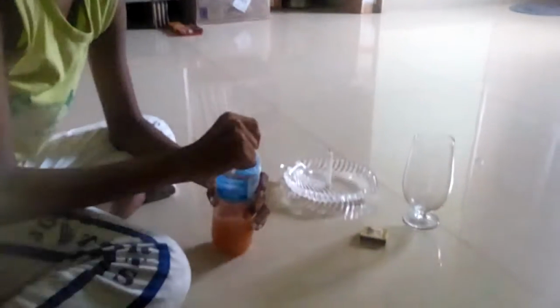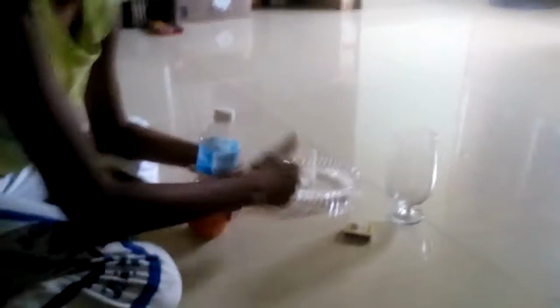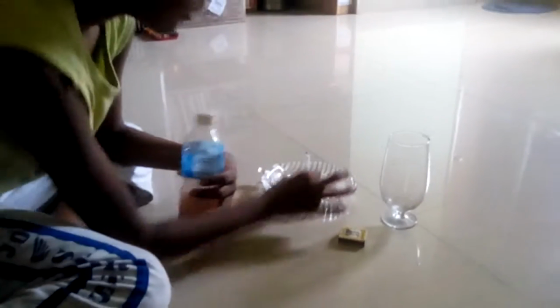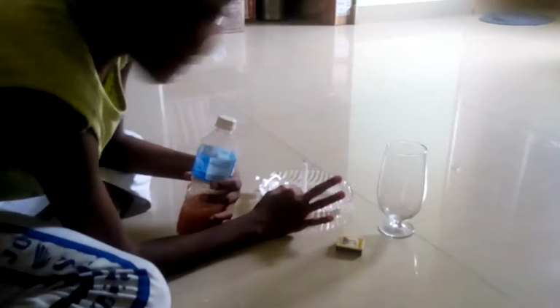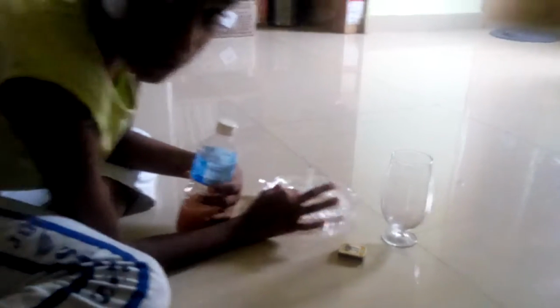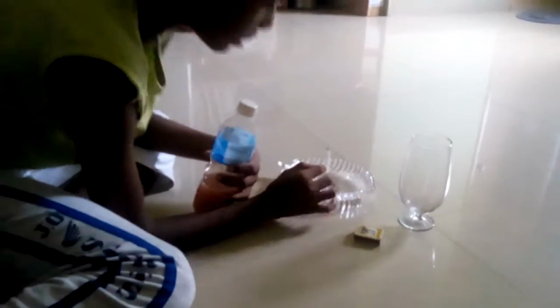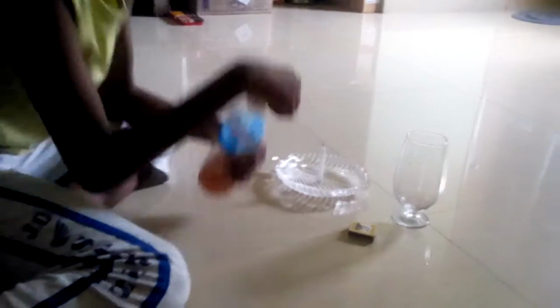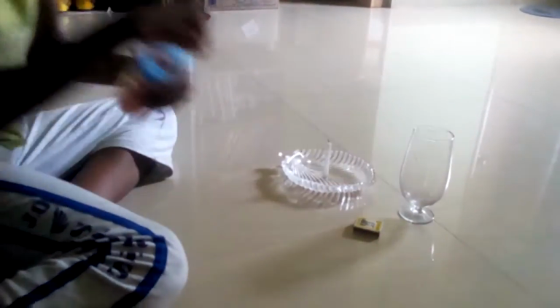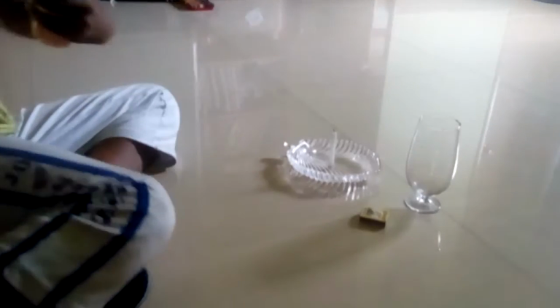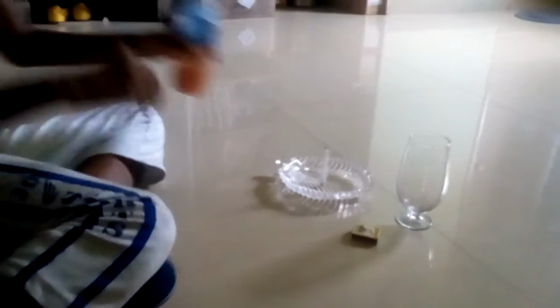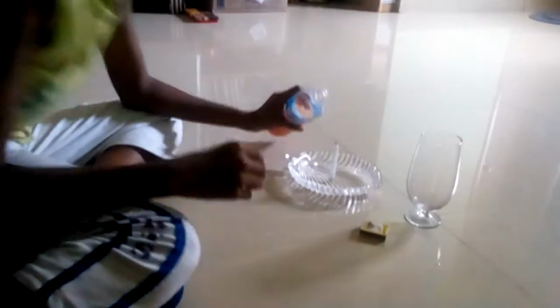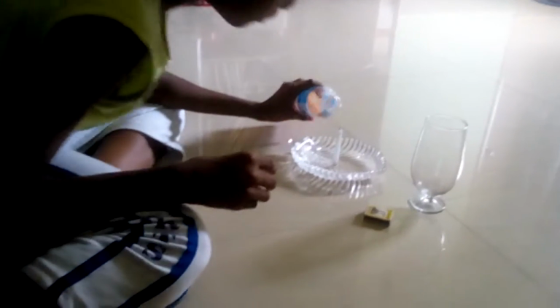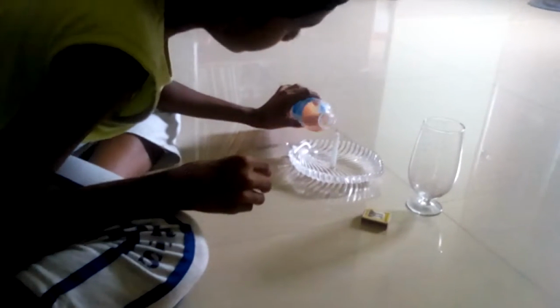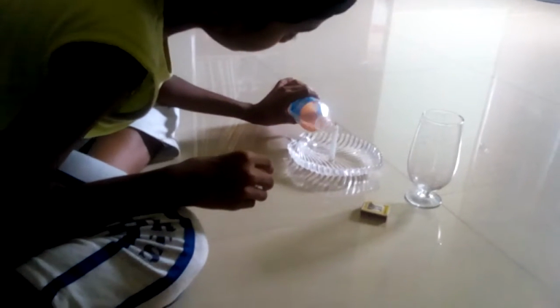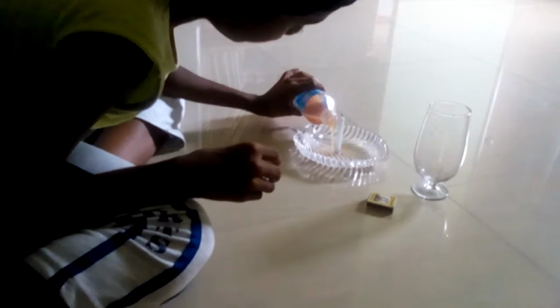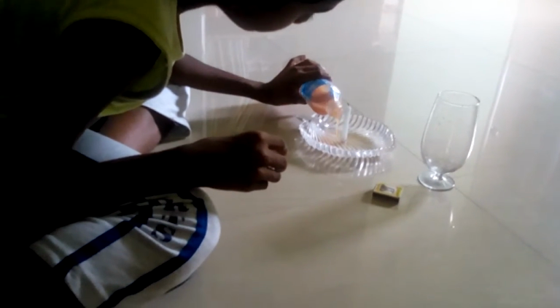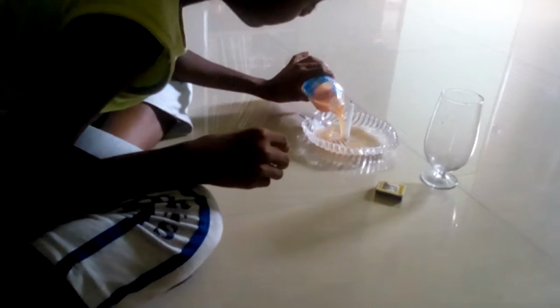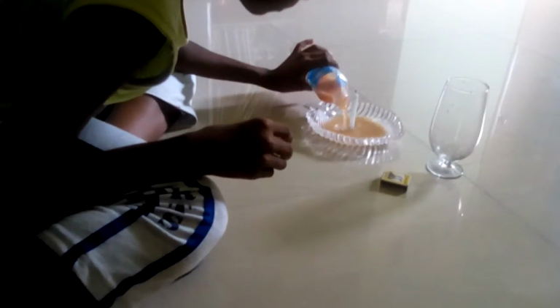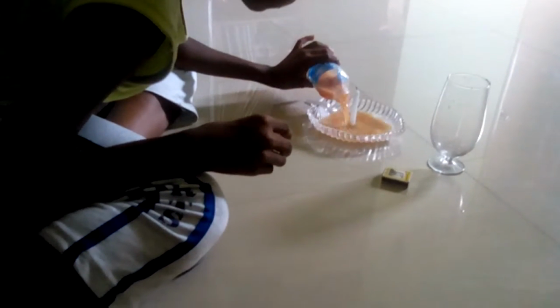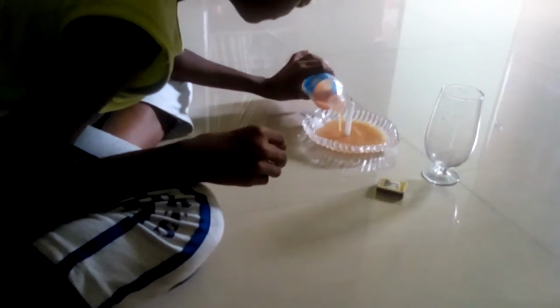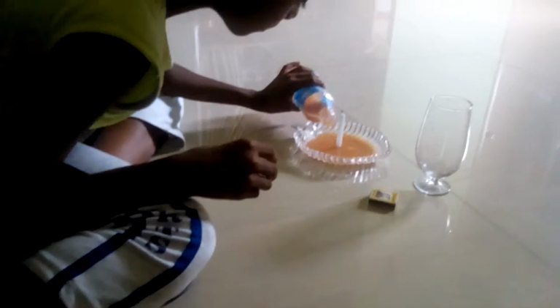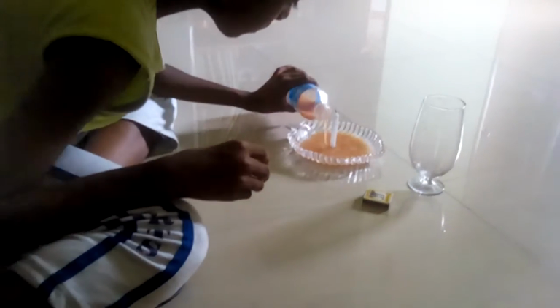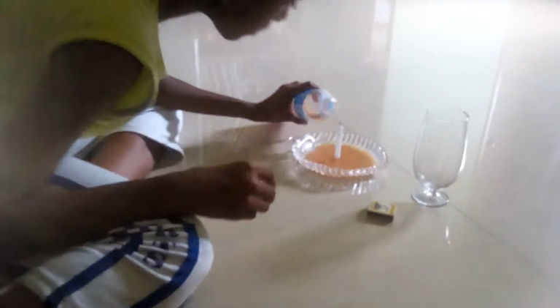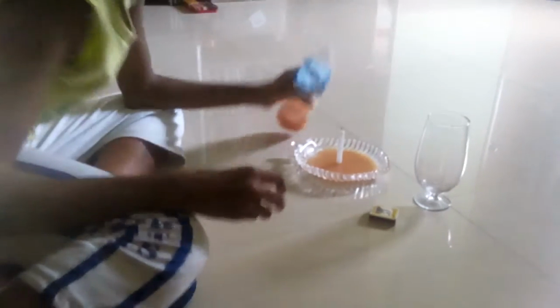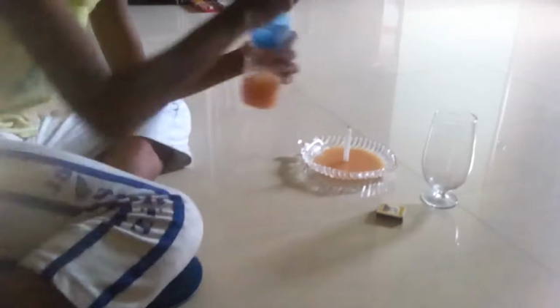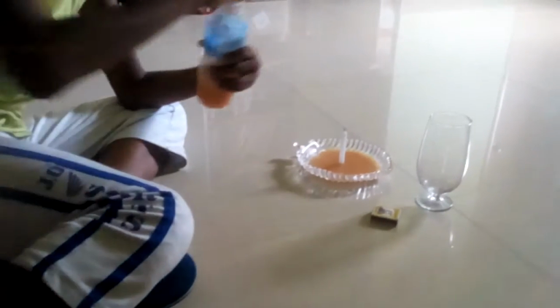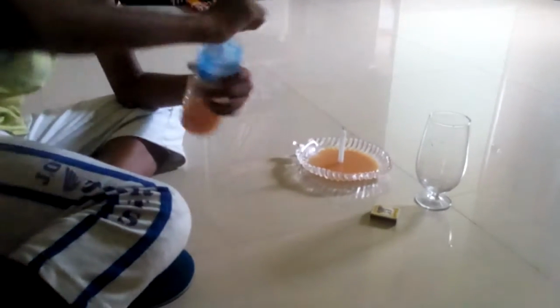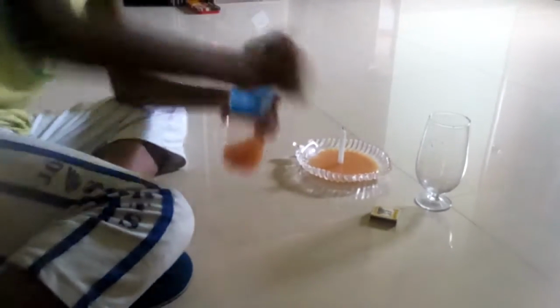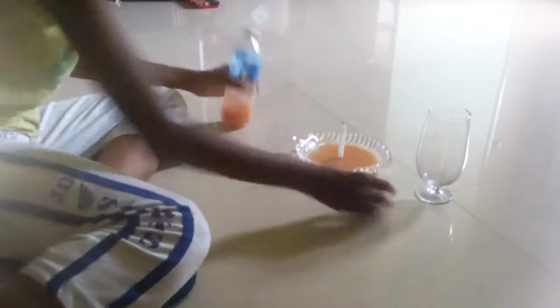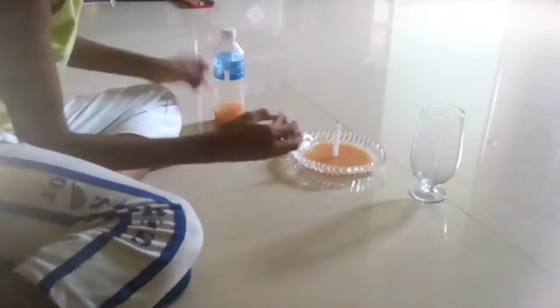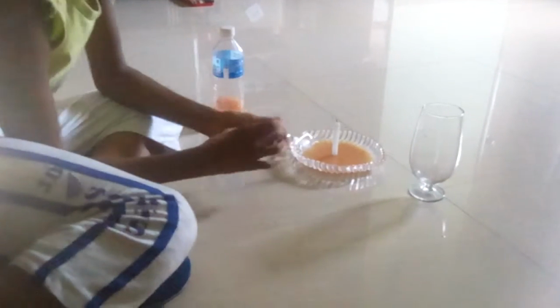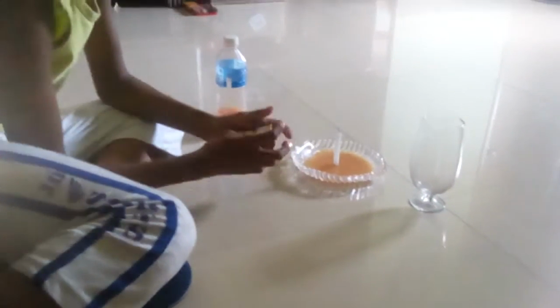First, fix the candle to the glass. And then, put a bit of water. And then, burn the candle.